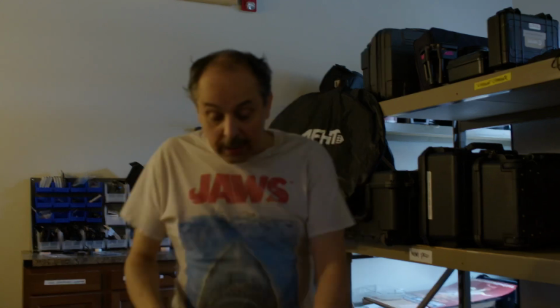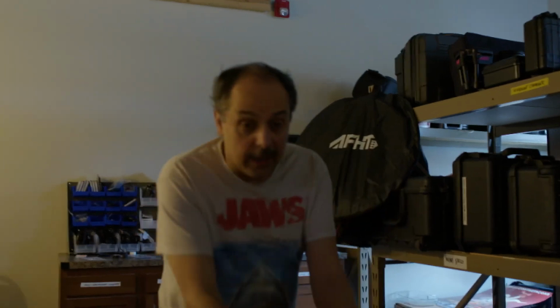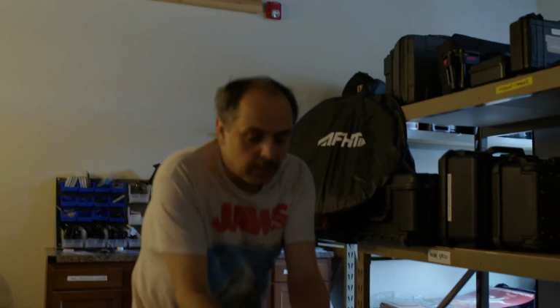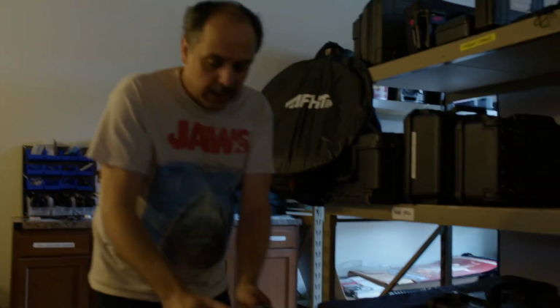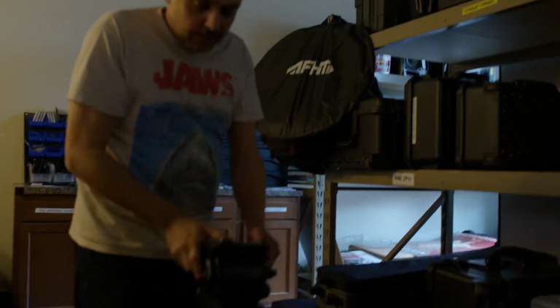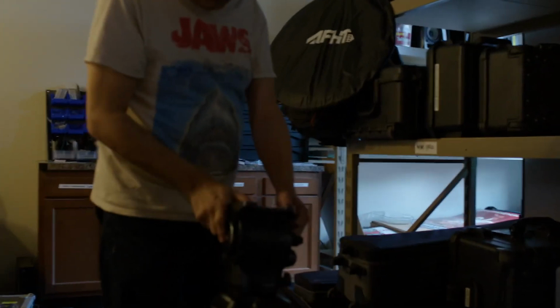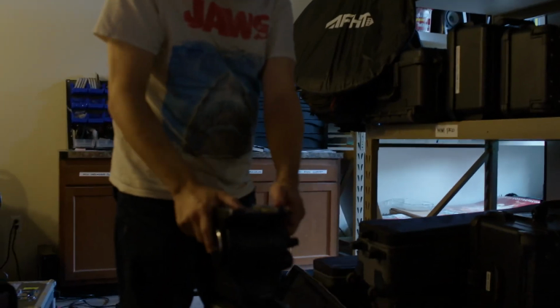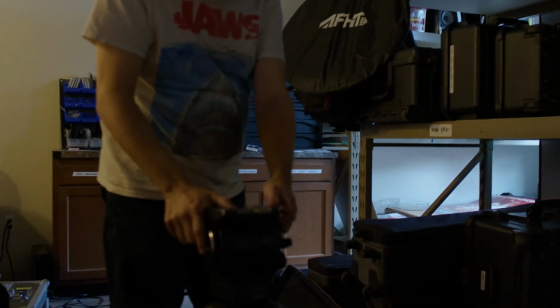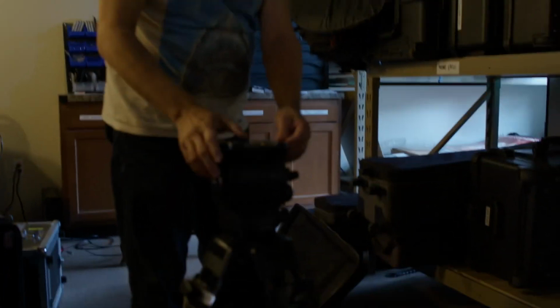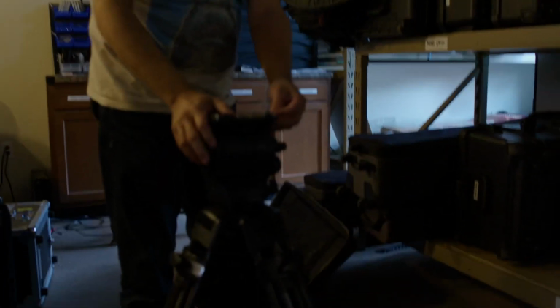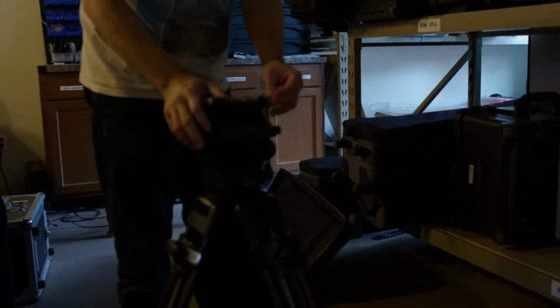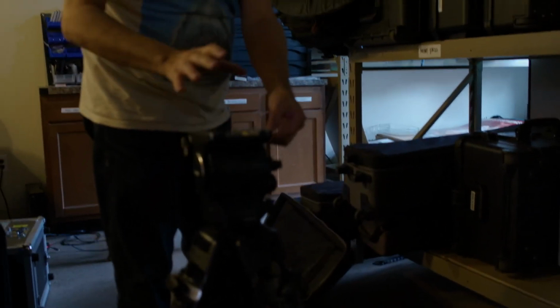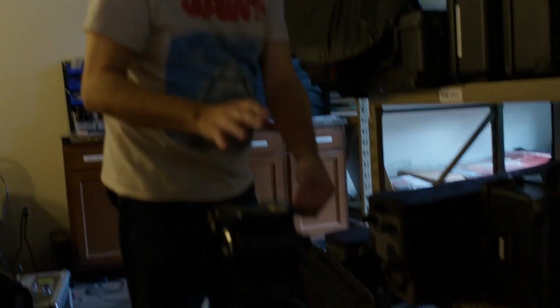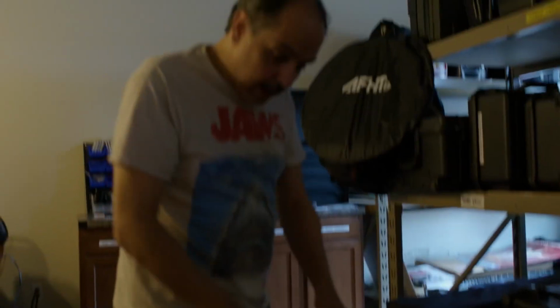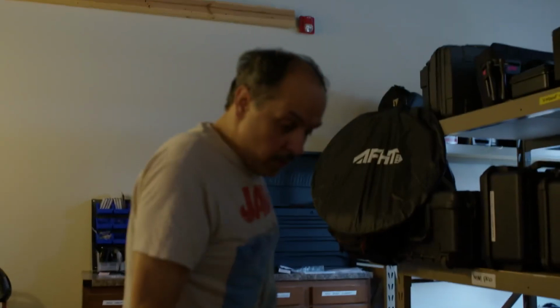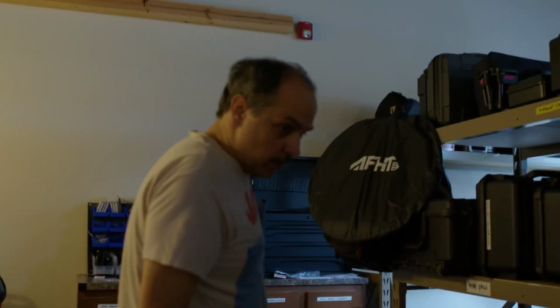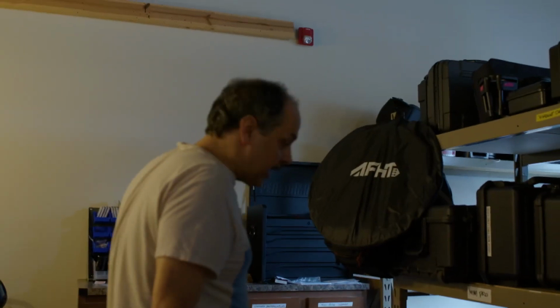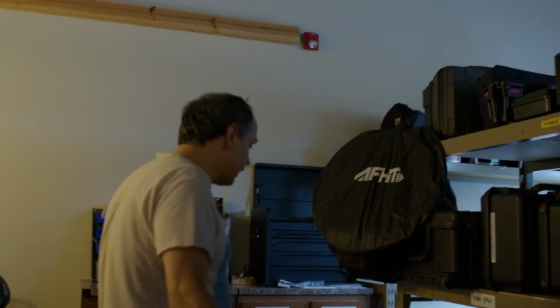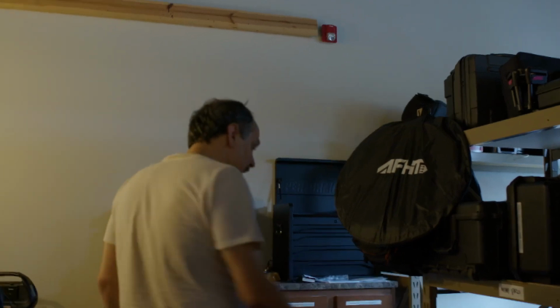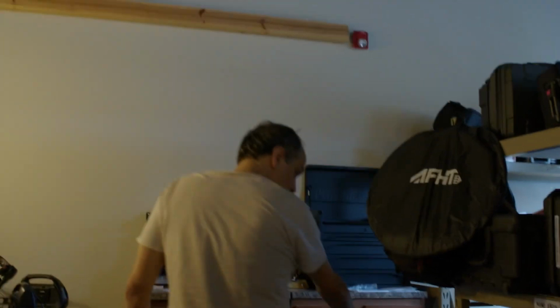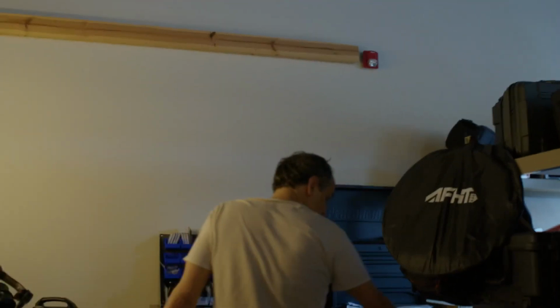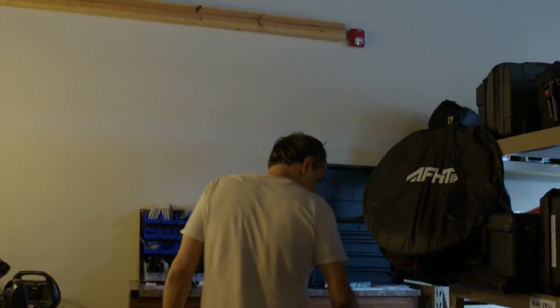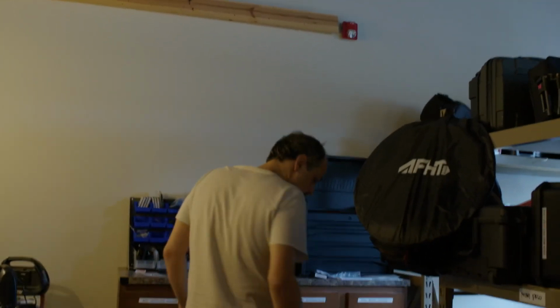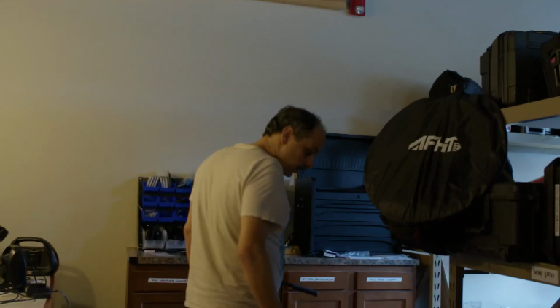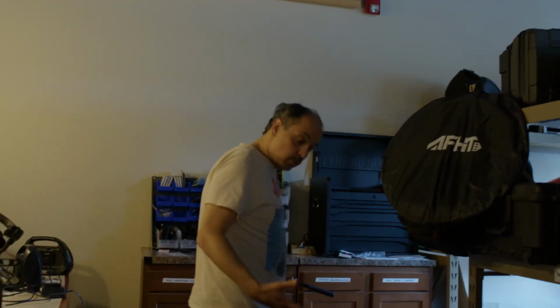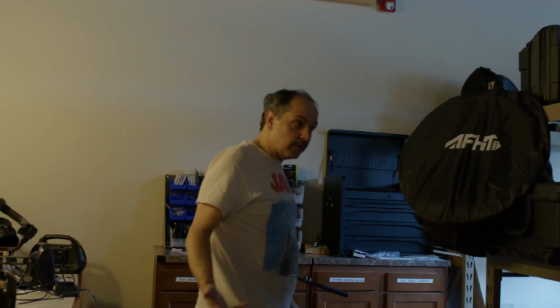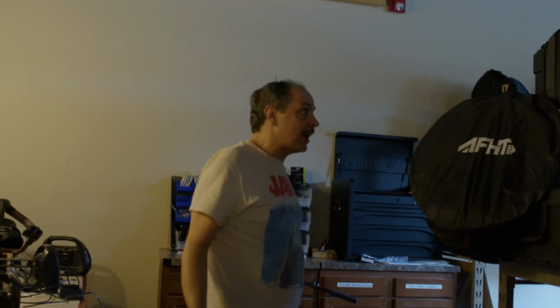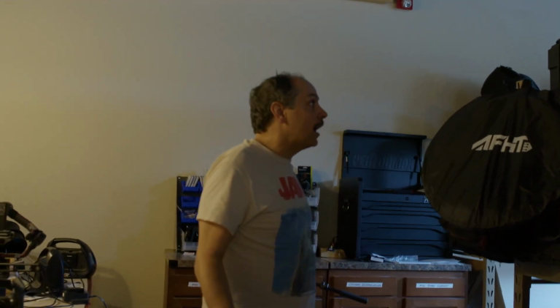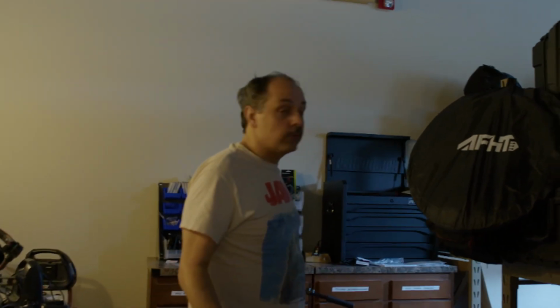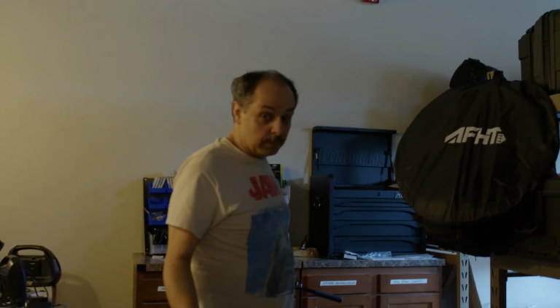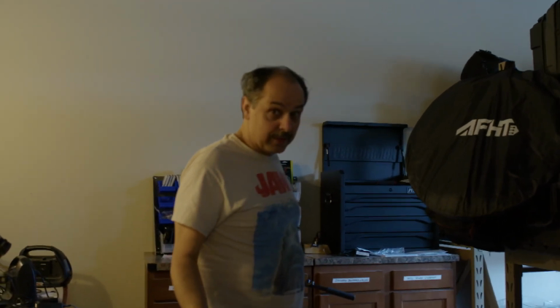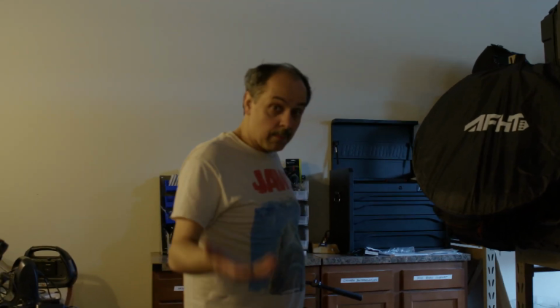Each of our cameras comes with its own lens box and its own tripod bag. We've got all these tripods here, and each one is assigned to a specific camera.